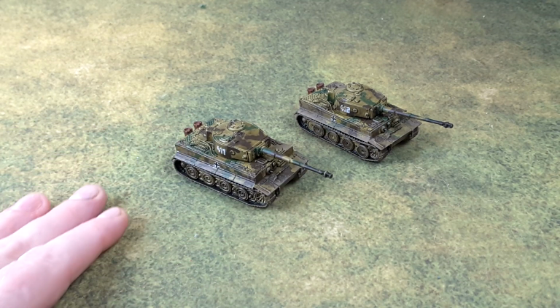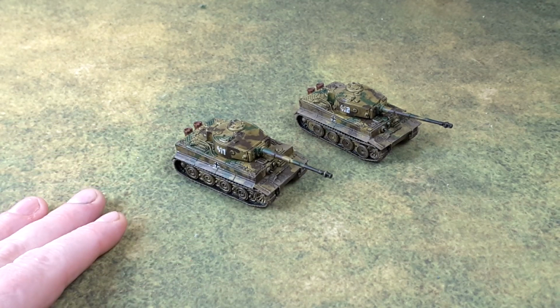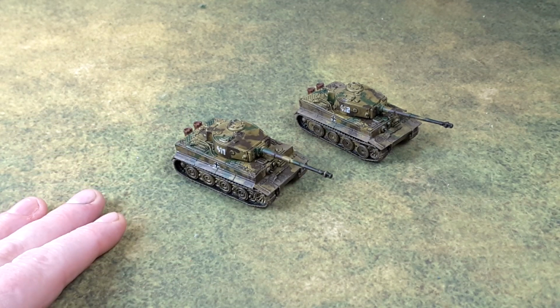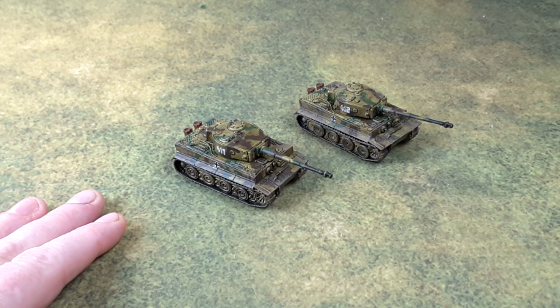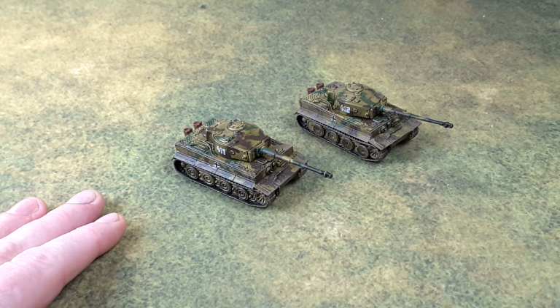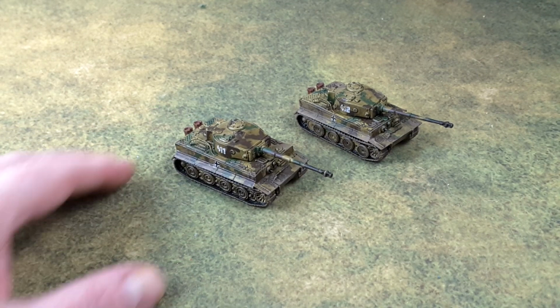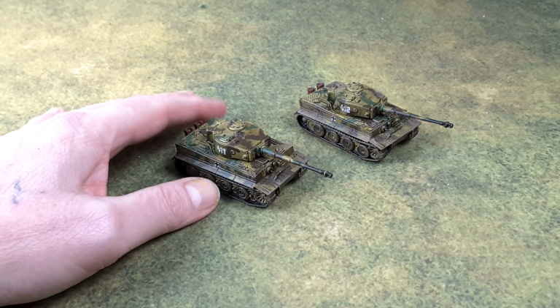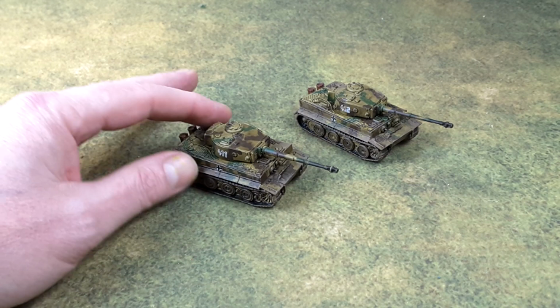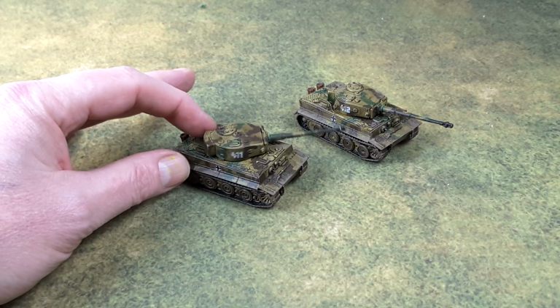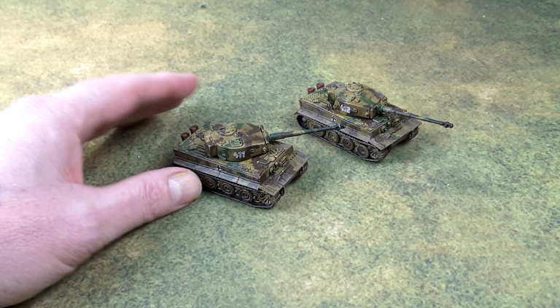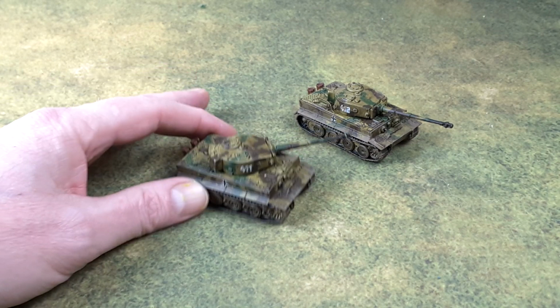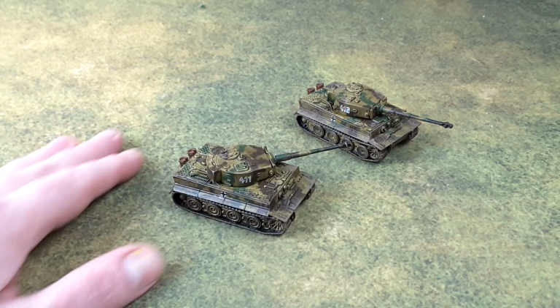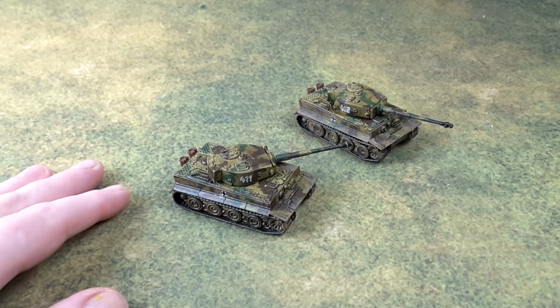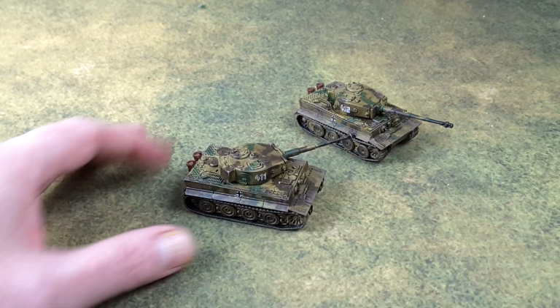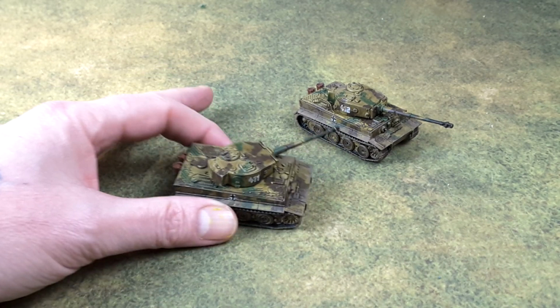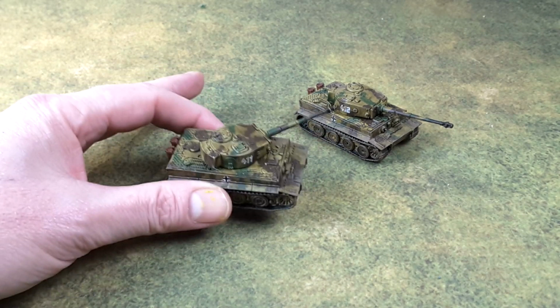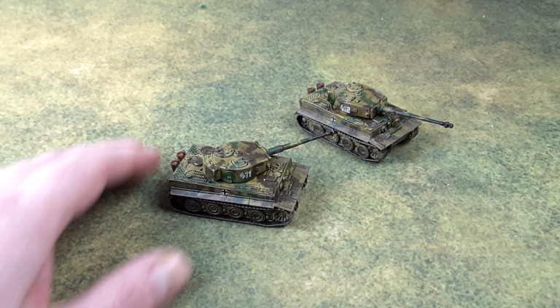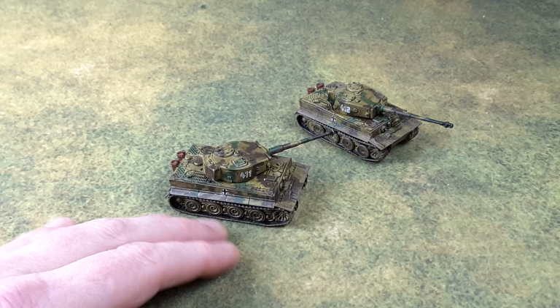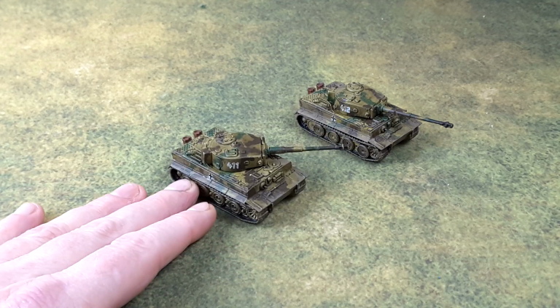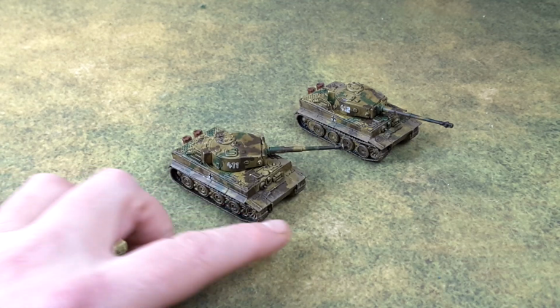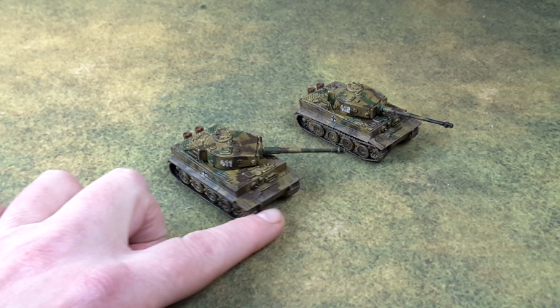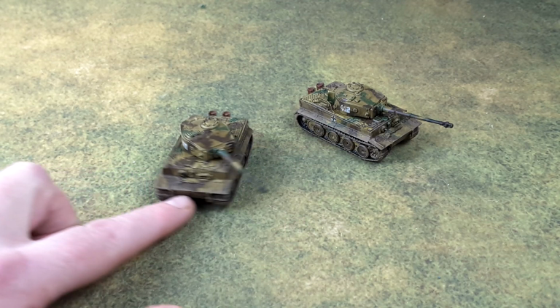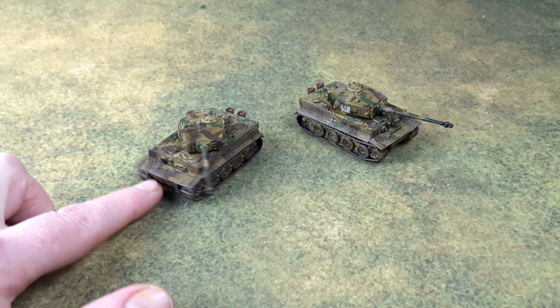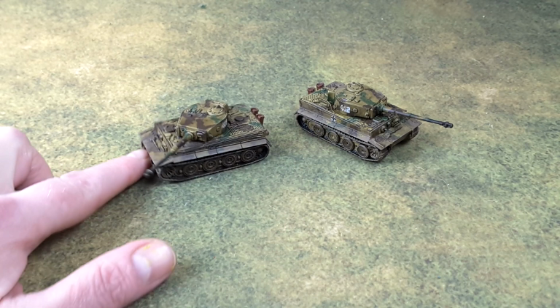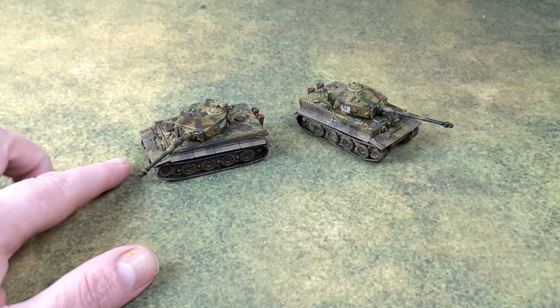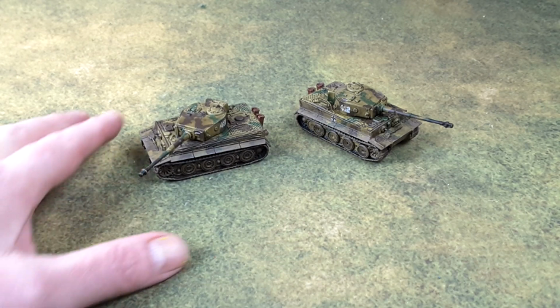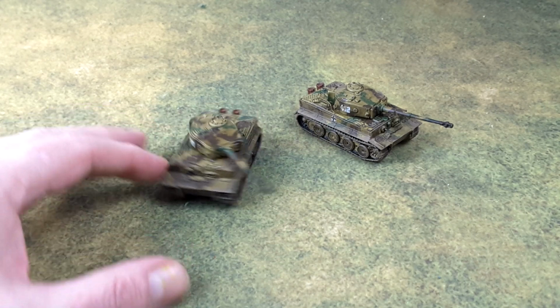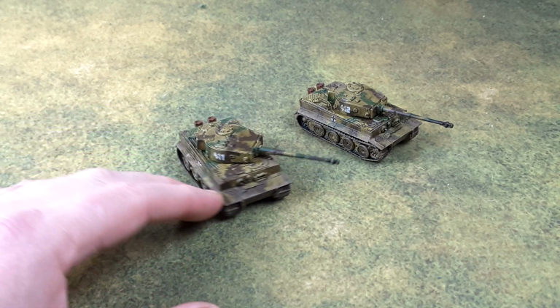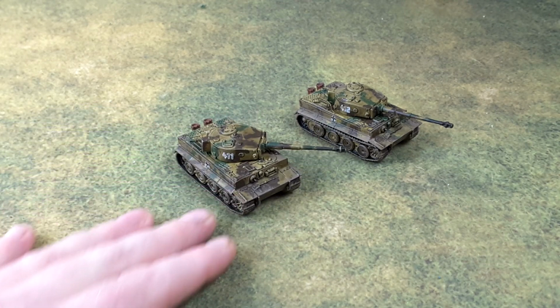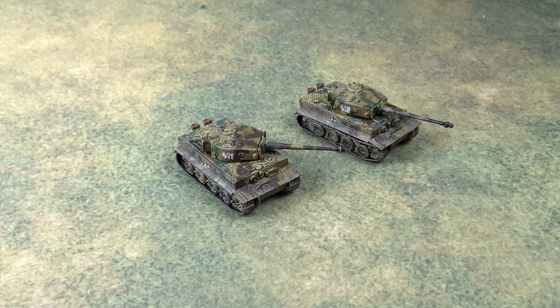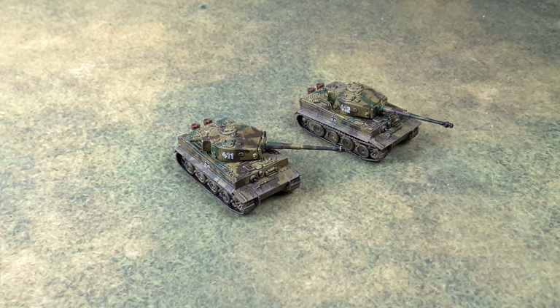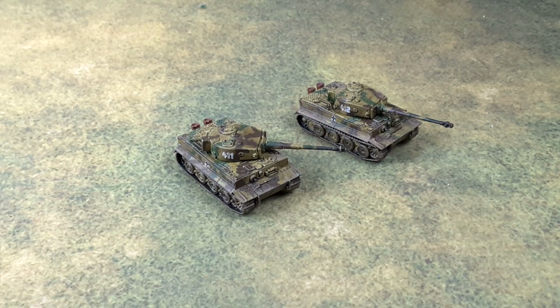They turned out so well. I got the decals on it, and so on and so forth. I added some weight to the models, so they've got a little heft when you're moving them around. They look quite chunky. Let's zoom in and take a look at these guys.